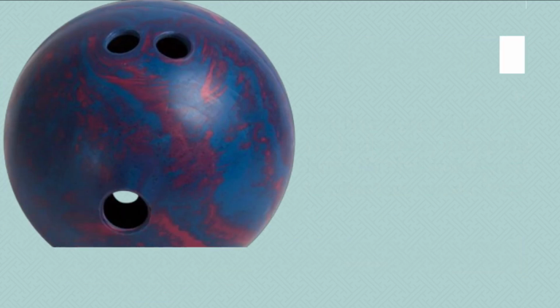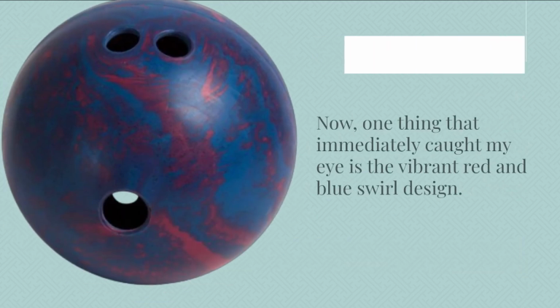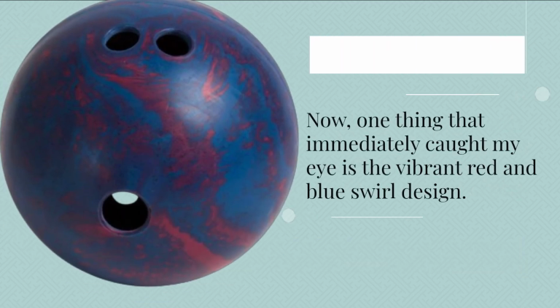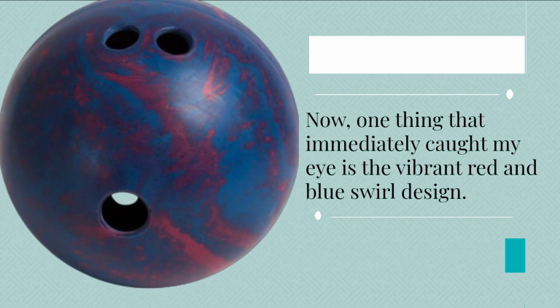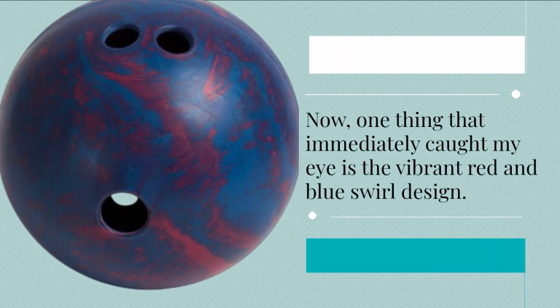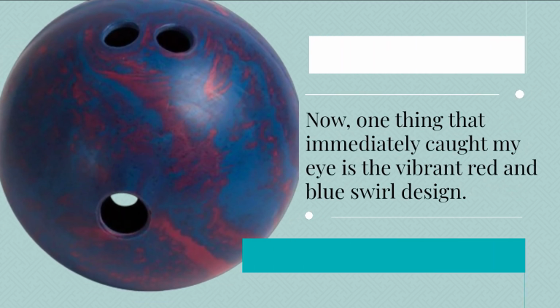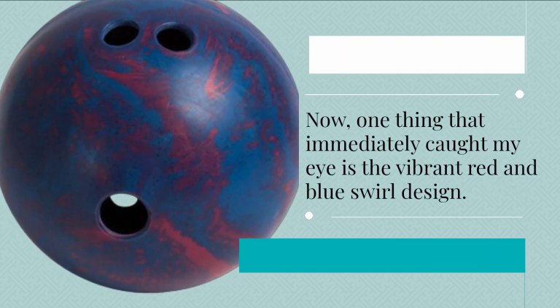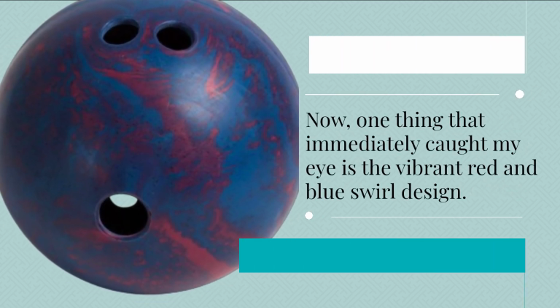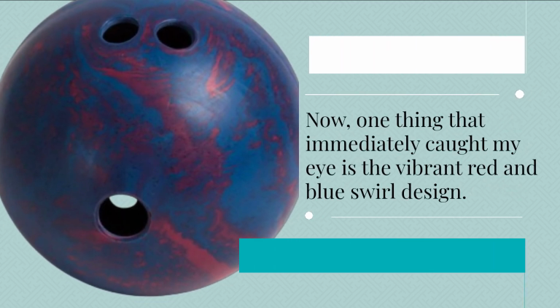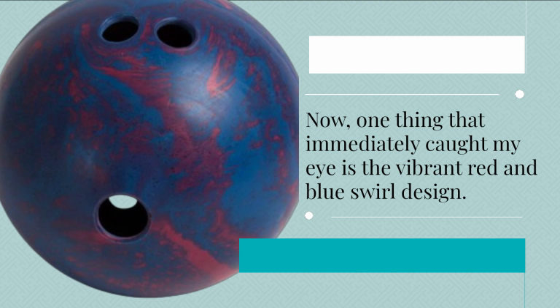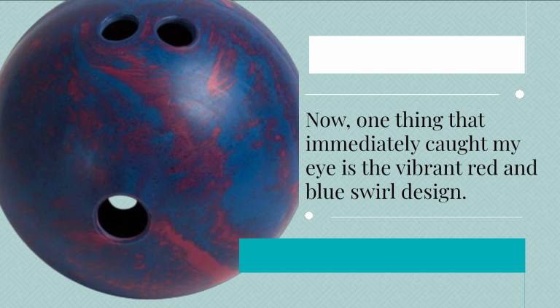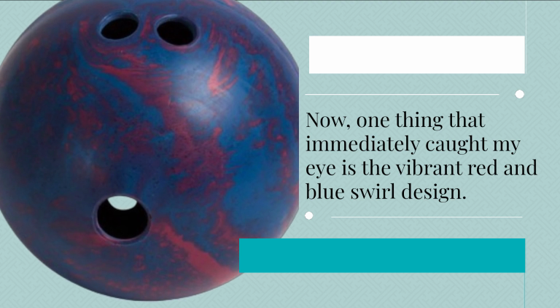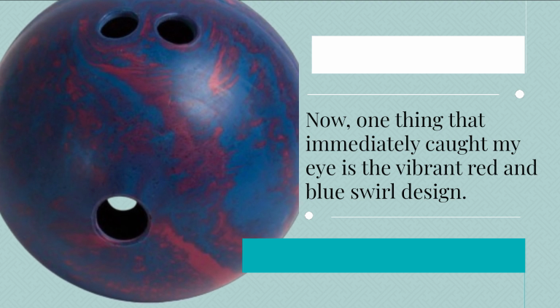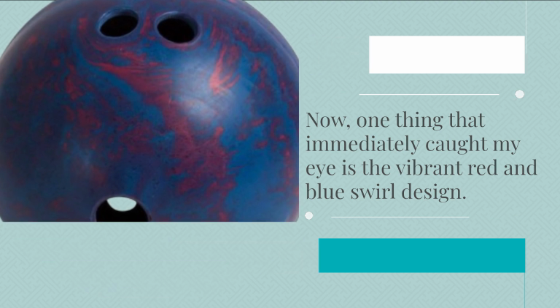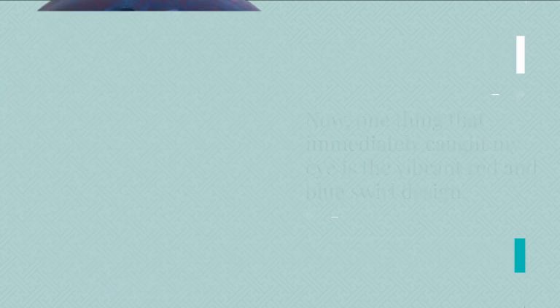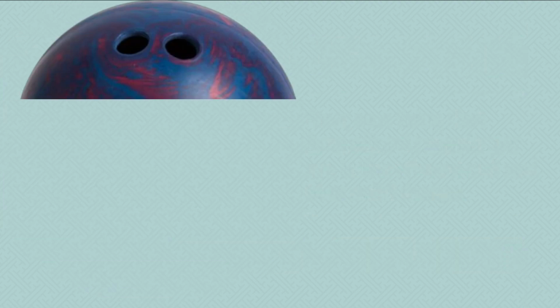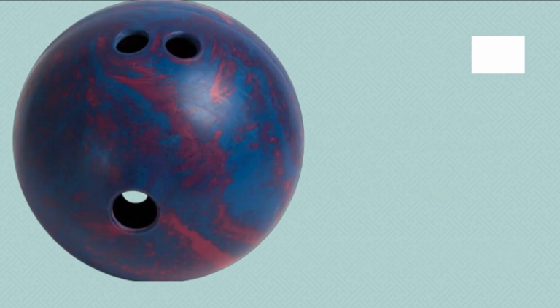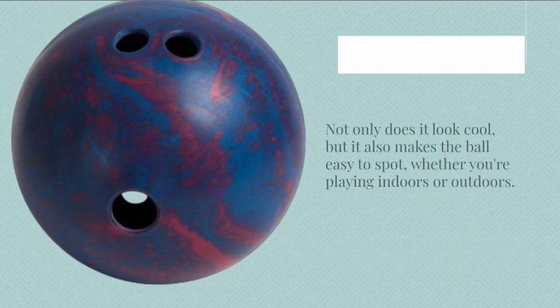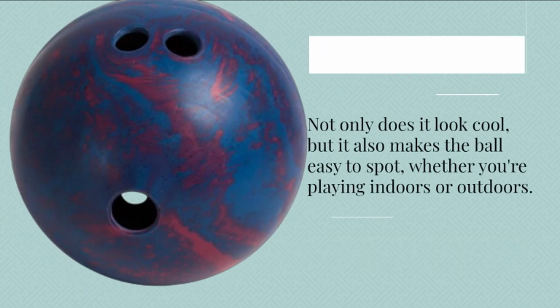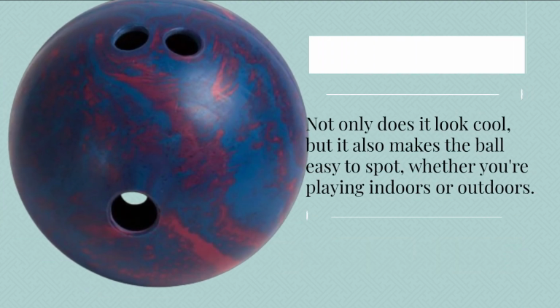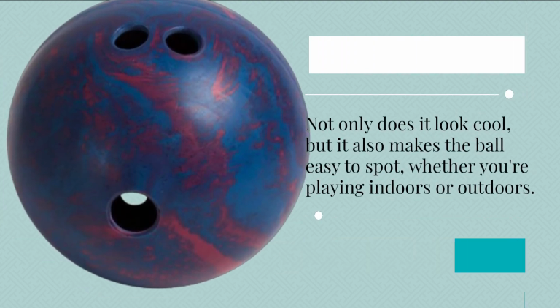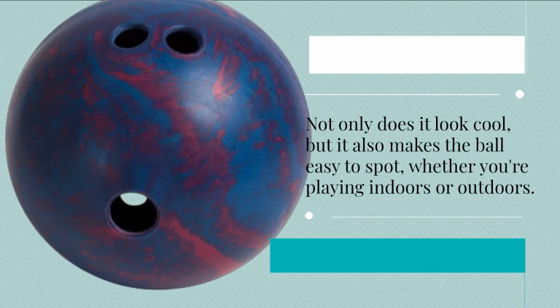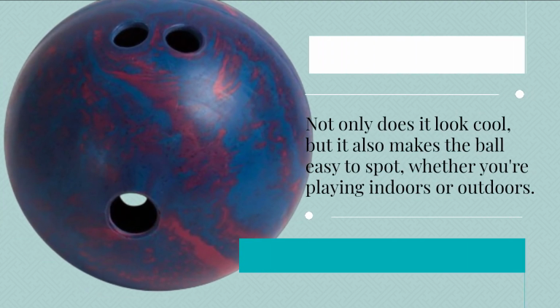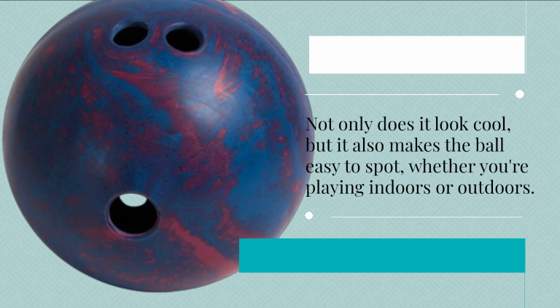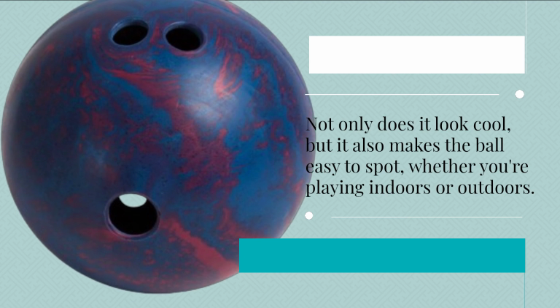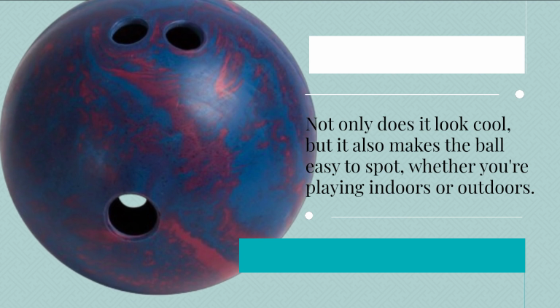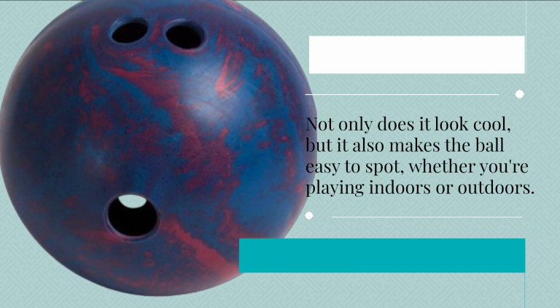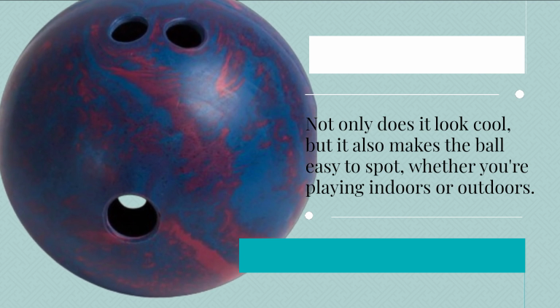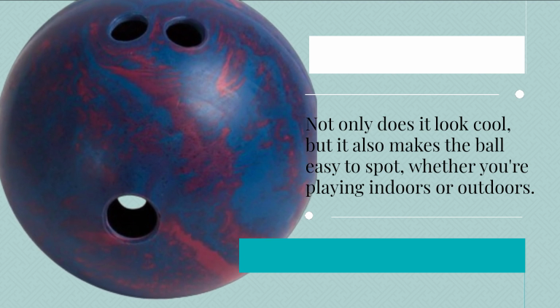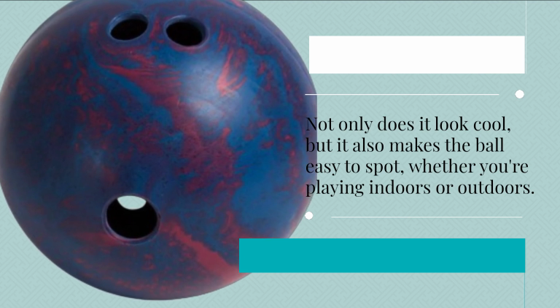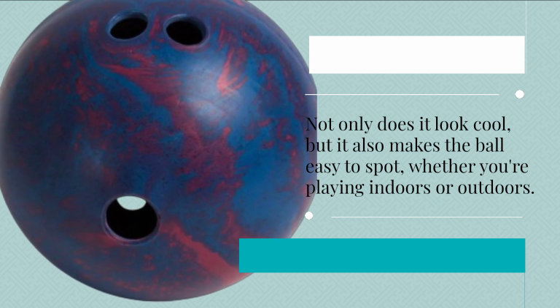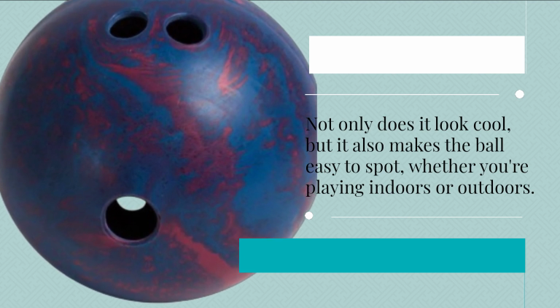One thing that immediately caught my eye is the vibrant red and blue swirl design. Not only does it look cool, but it also makes the ball easy to spot, whether you're playing indoors or outdoors.